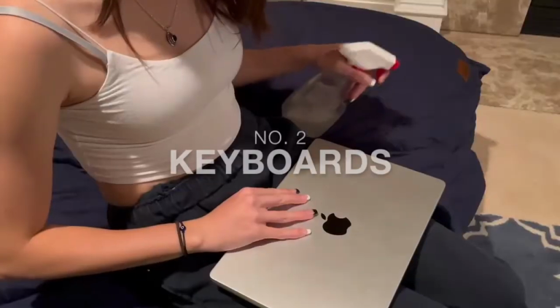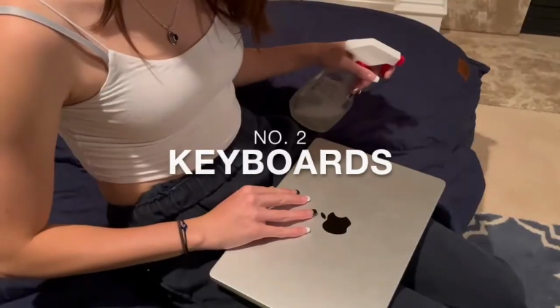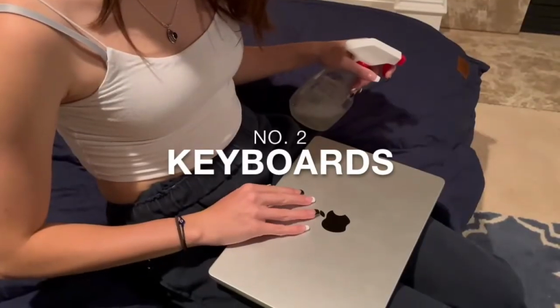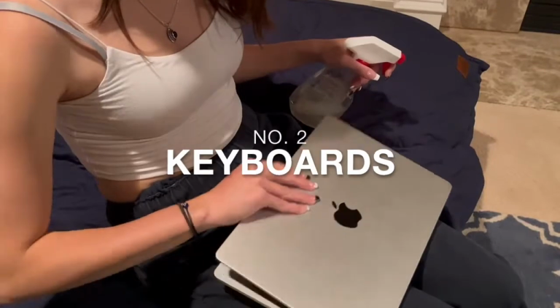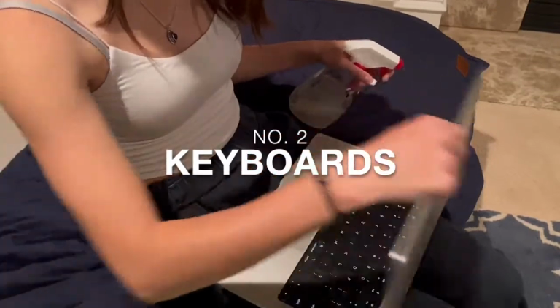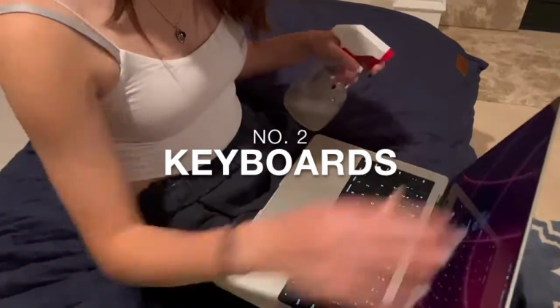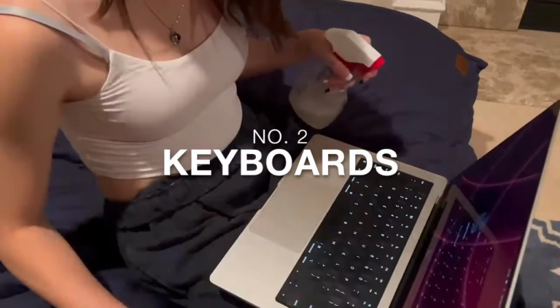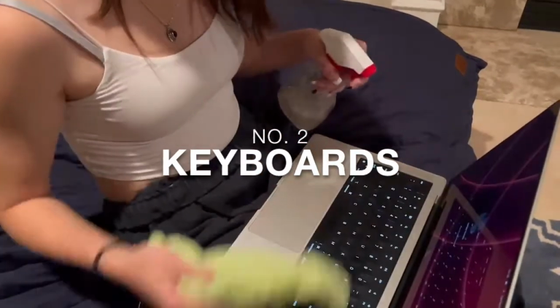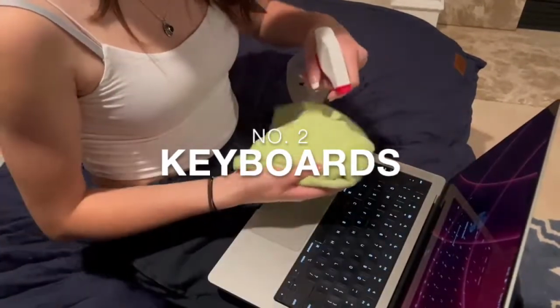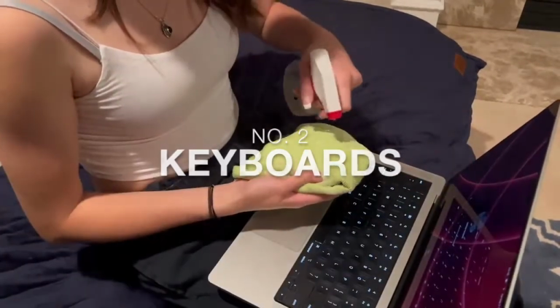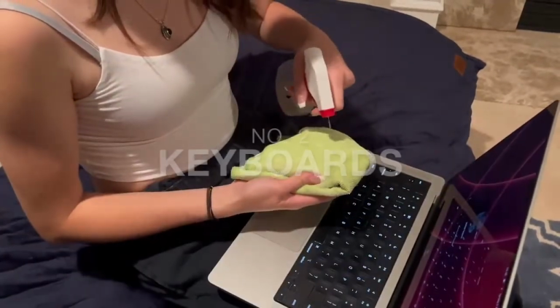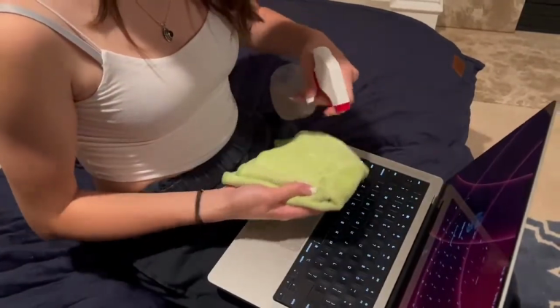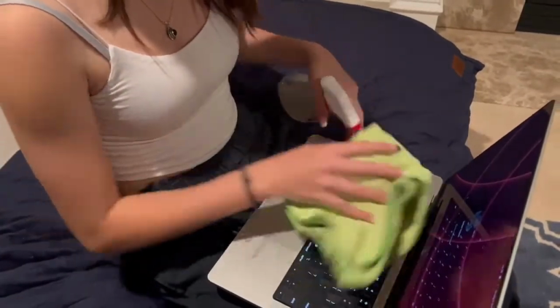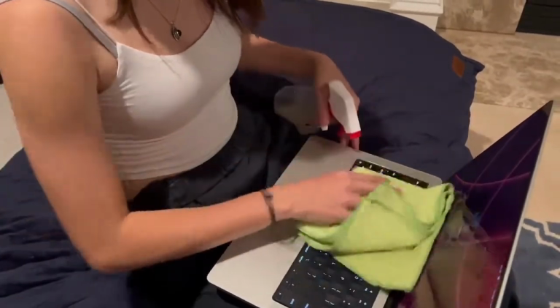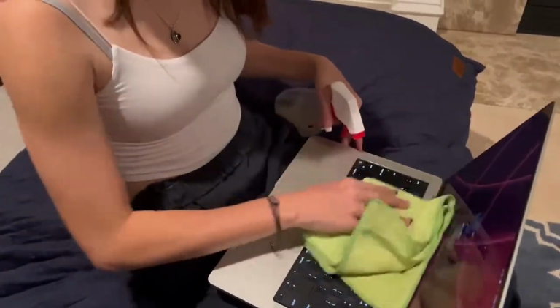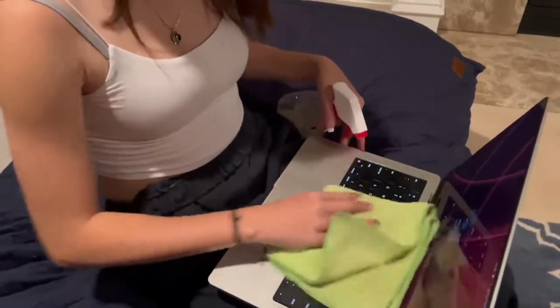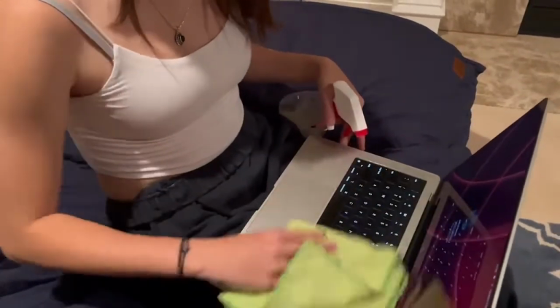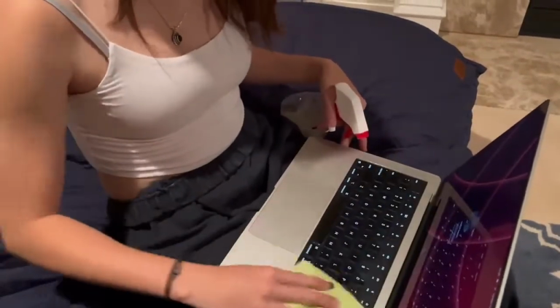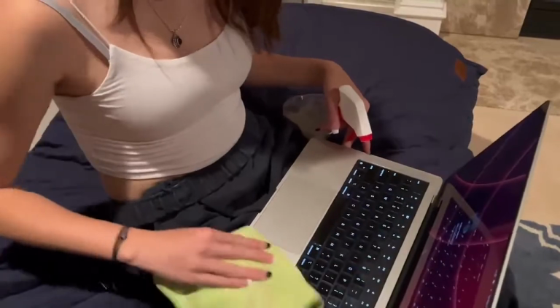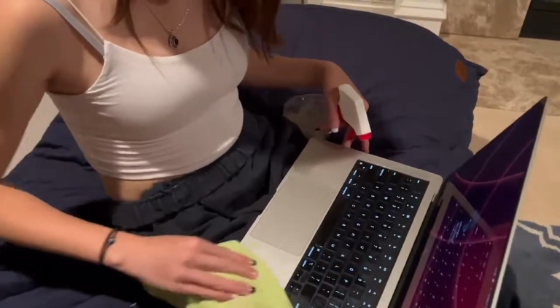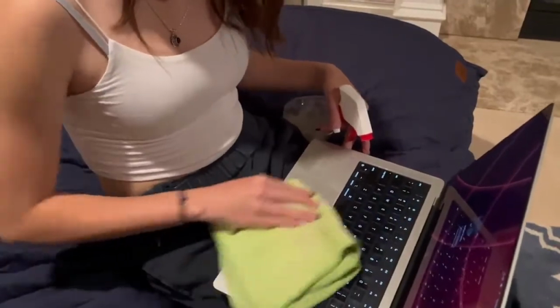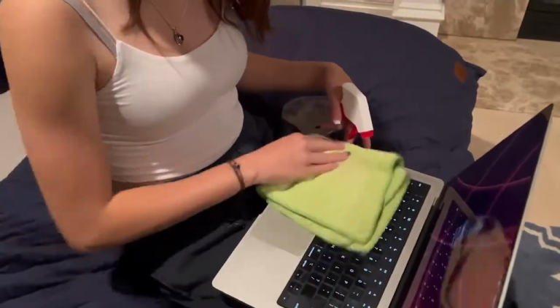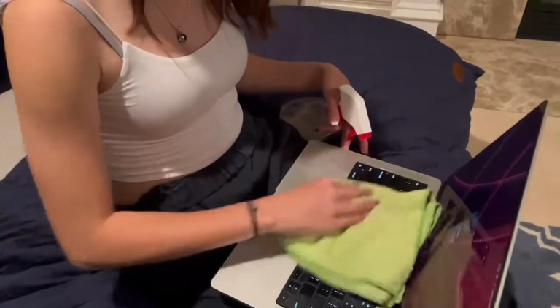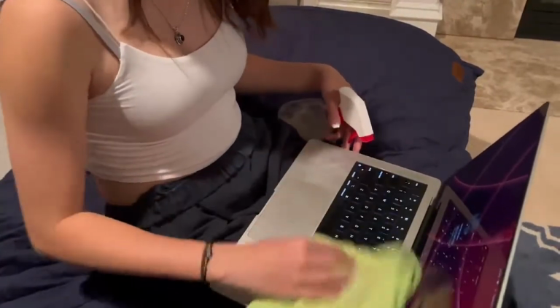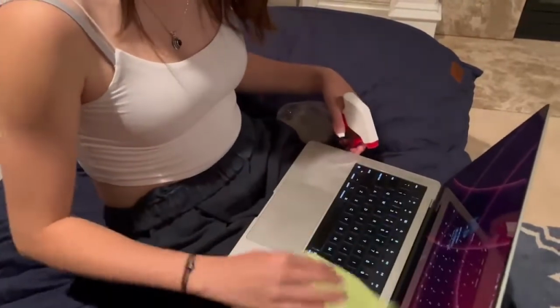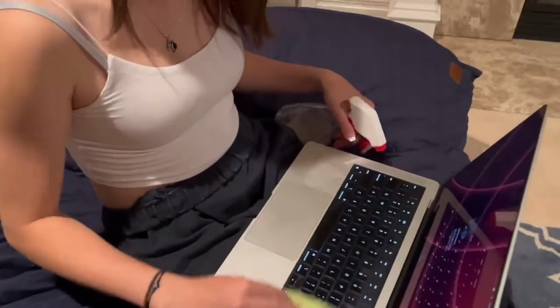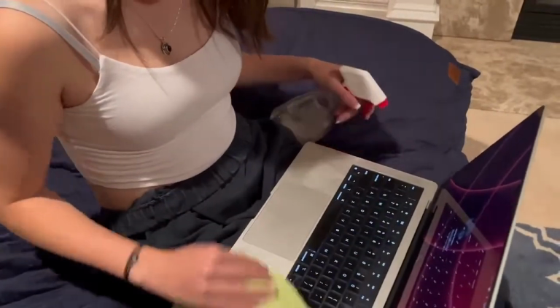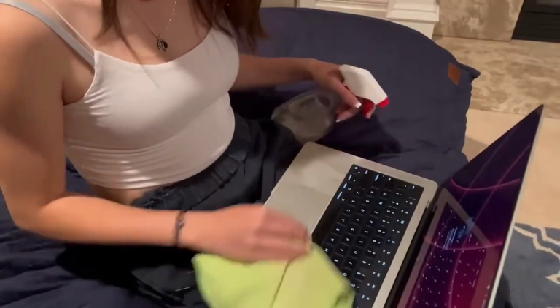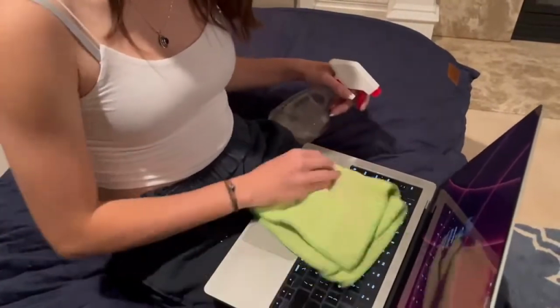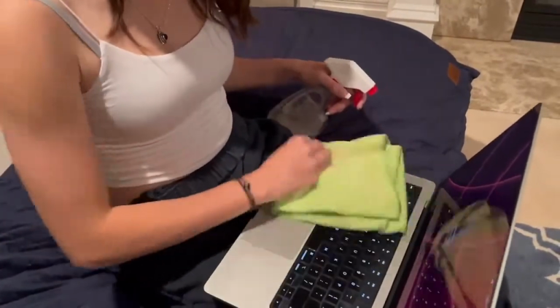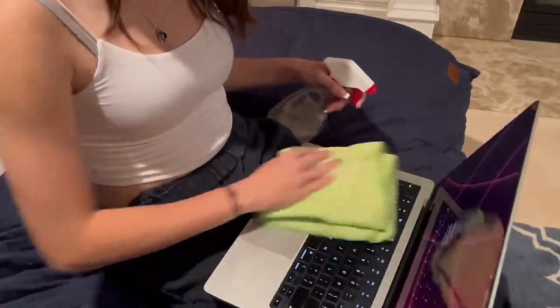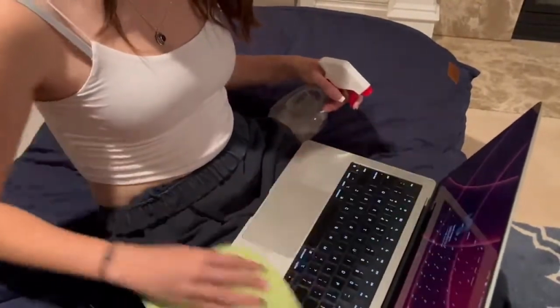Number two: keyboards. Similarly to your phone, computer keyboards are constantly being touched but rarely being cleaned. You can clean yours the same way you cleaned your phone, with the addition of a Q-tip to get into hard-to-reach crevices.